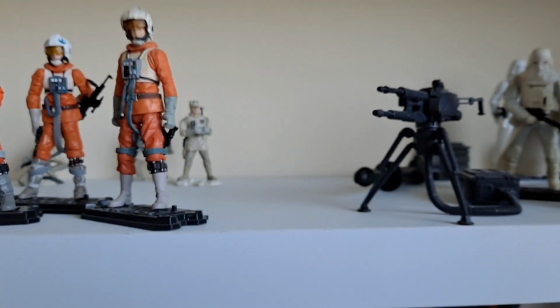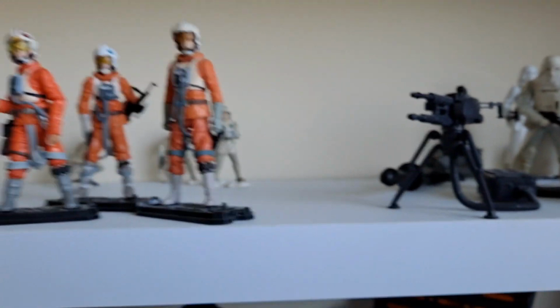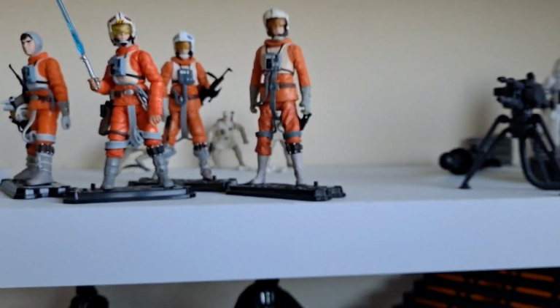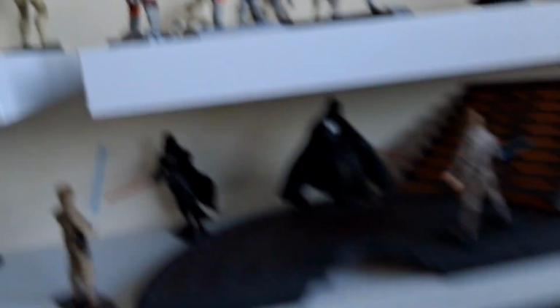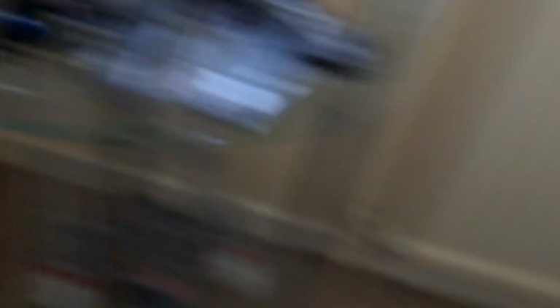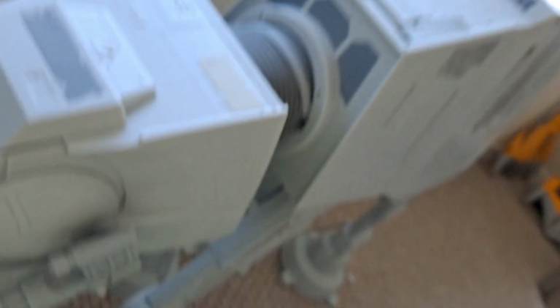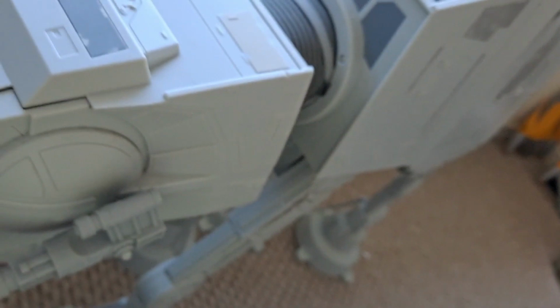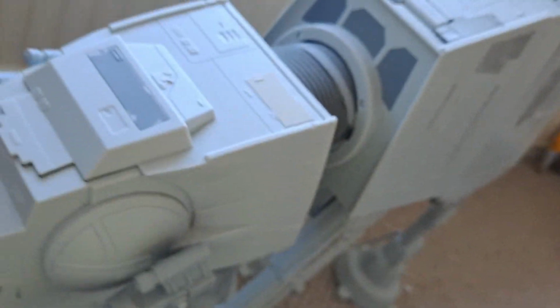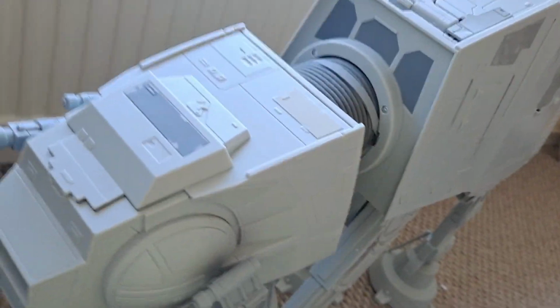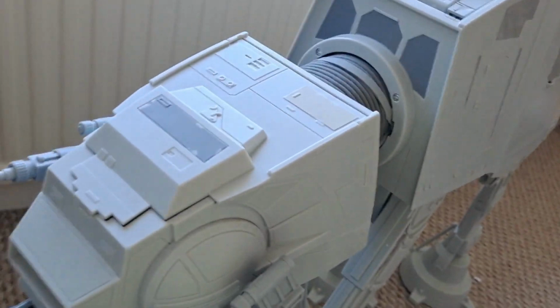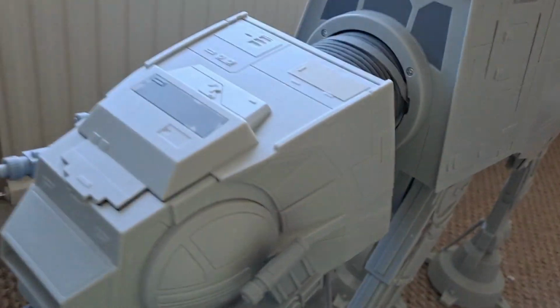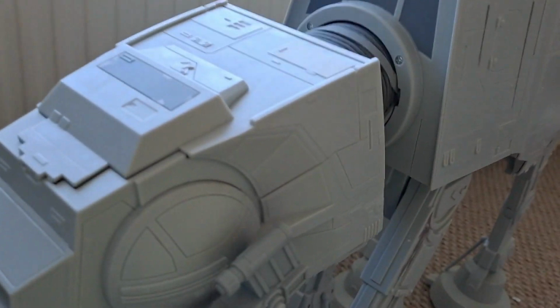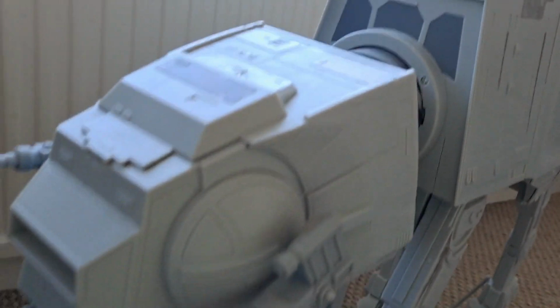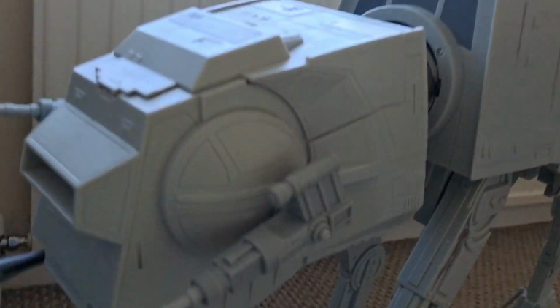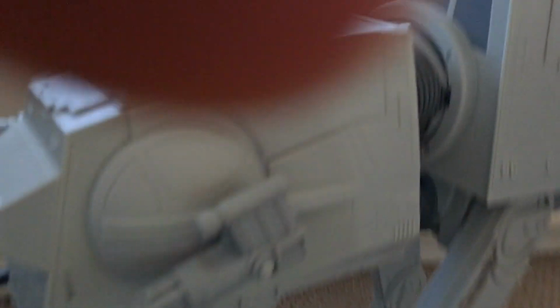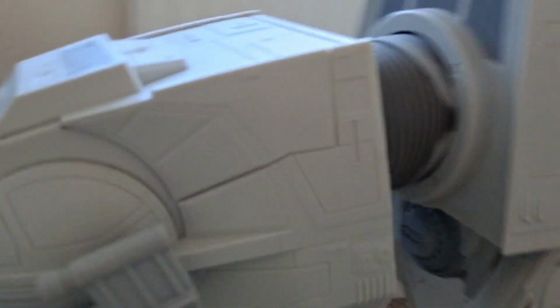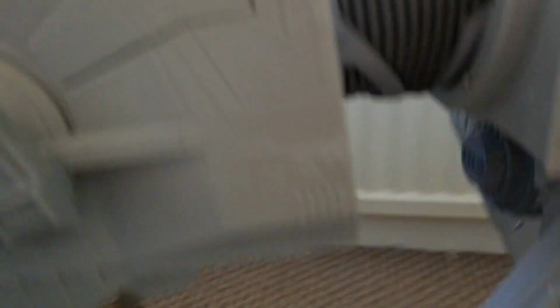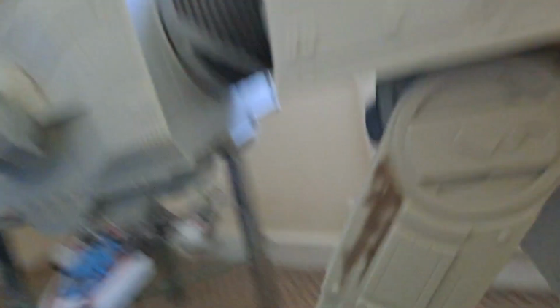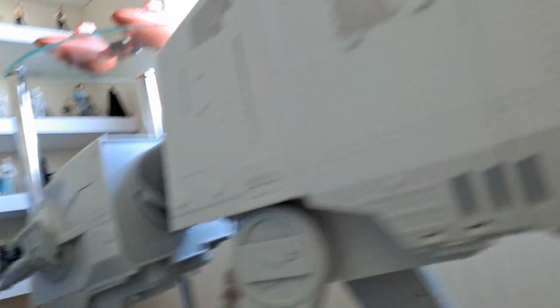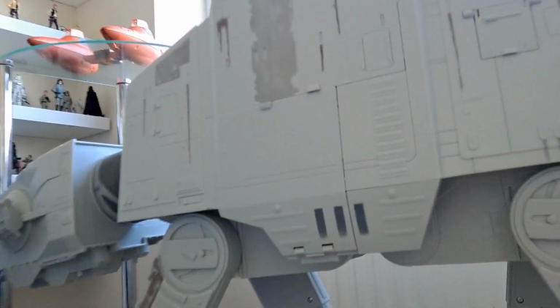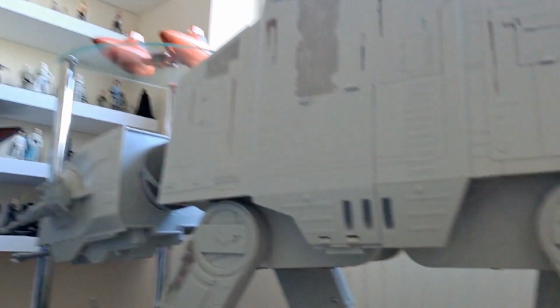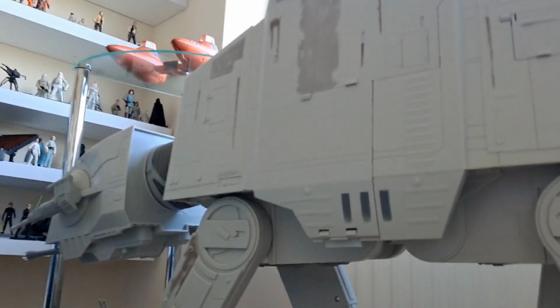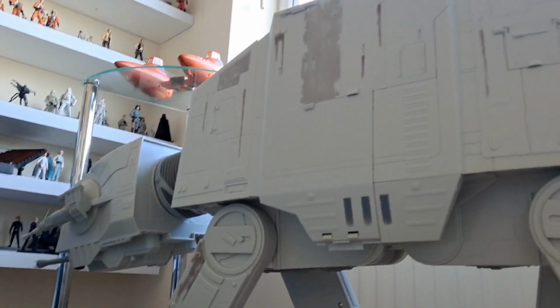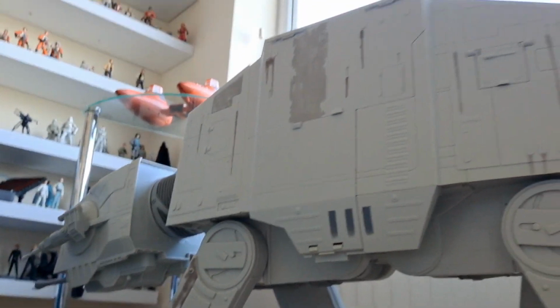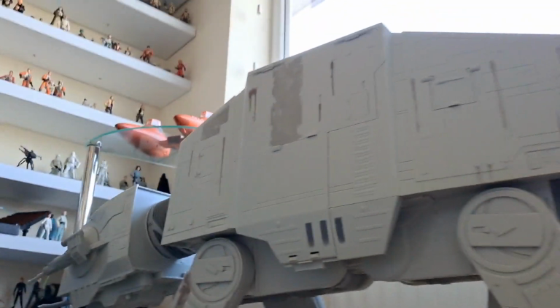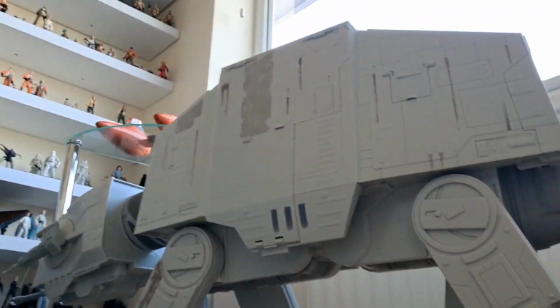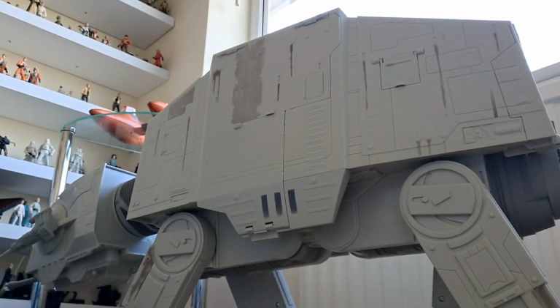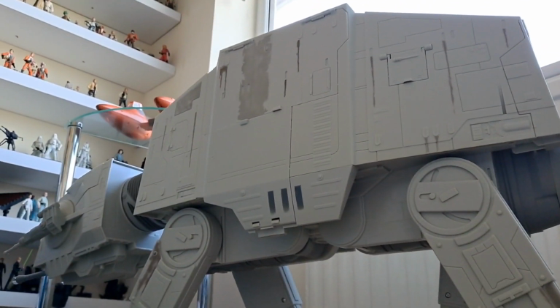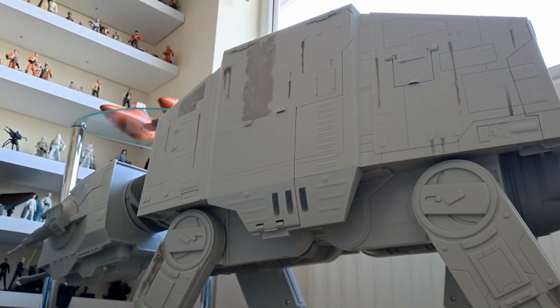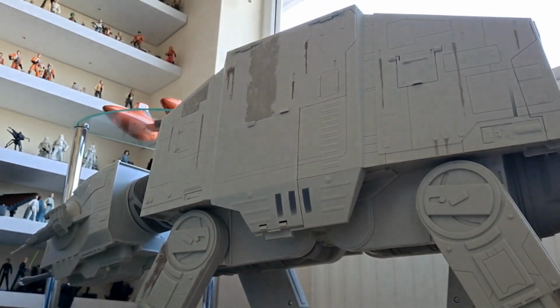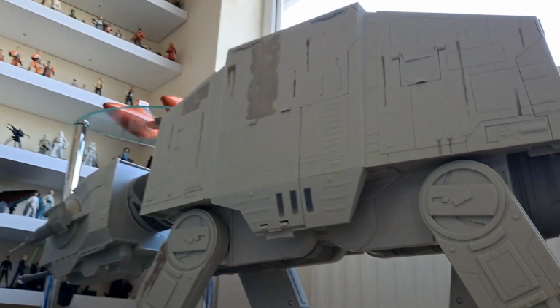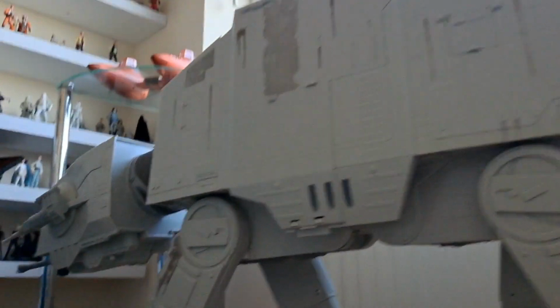Speaking of which — it's not a vehicle tour, but still look at that beast. It is the Legacy Collection AT-AT, ladies and gentlemen. Maybe I'll do a separate tour for vehicles.